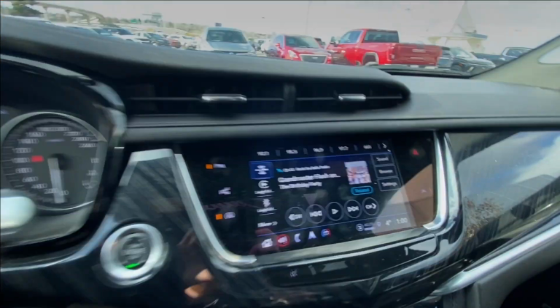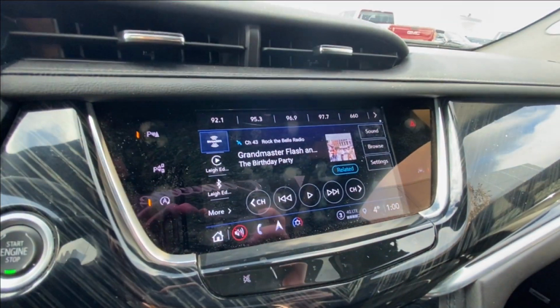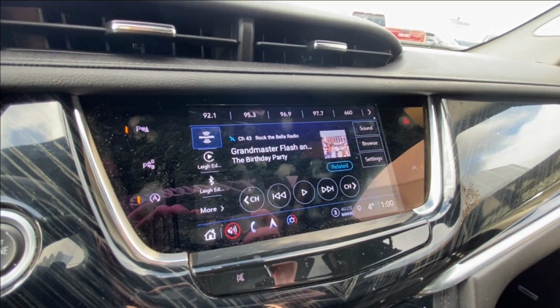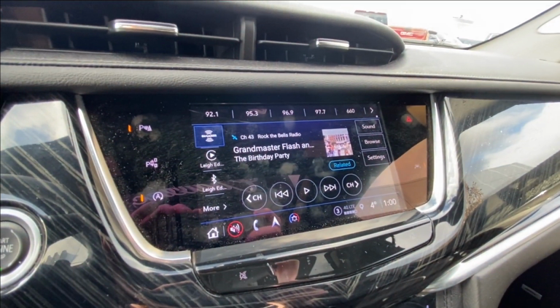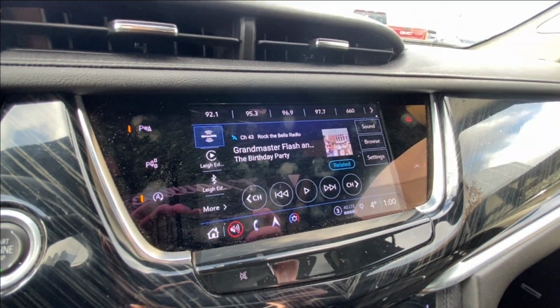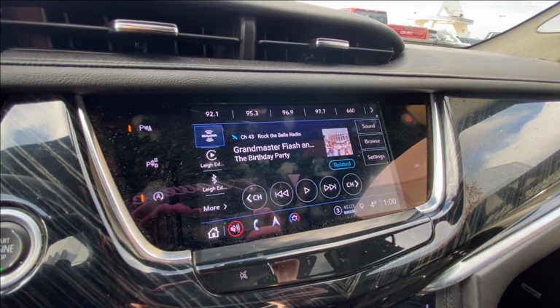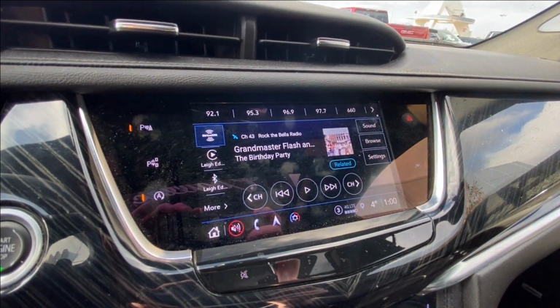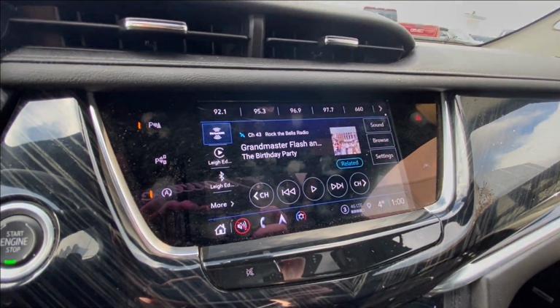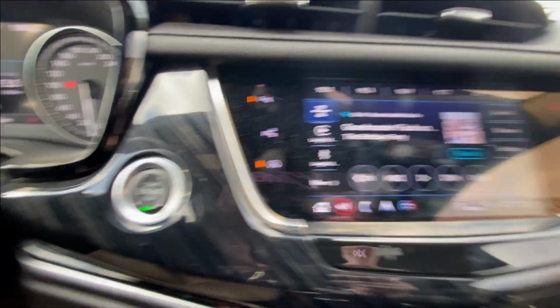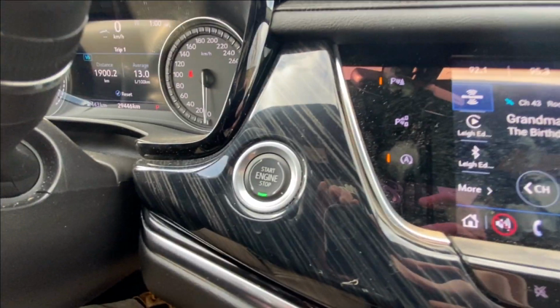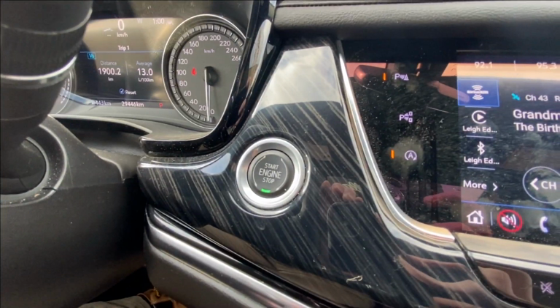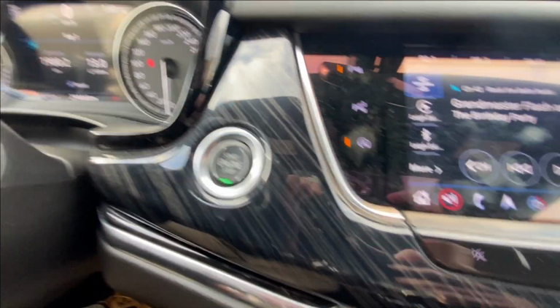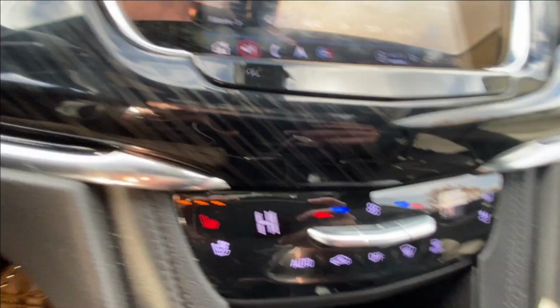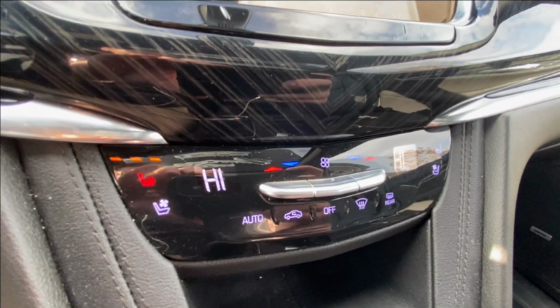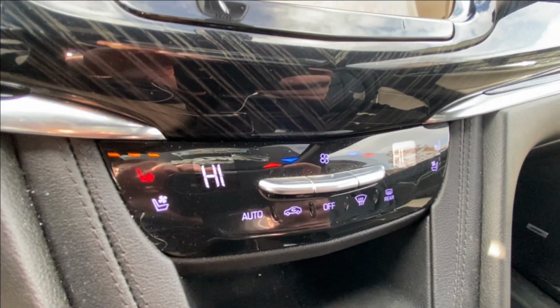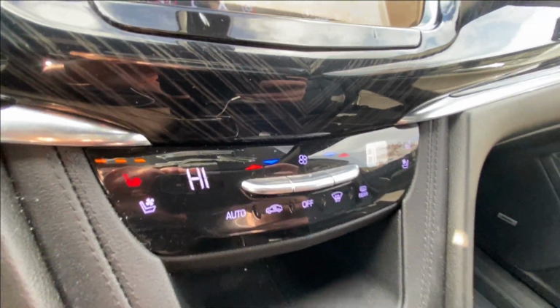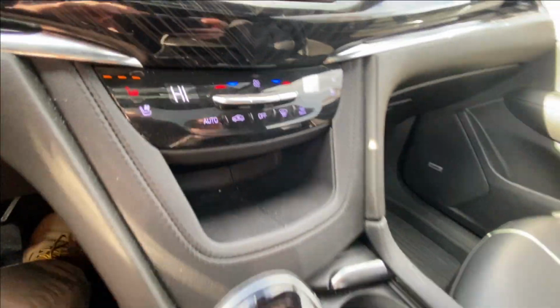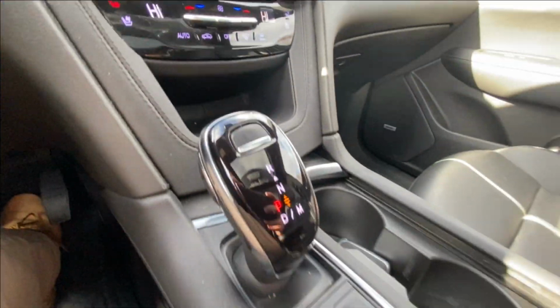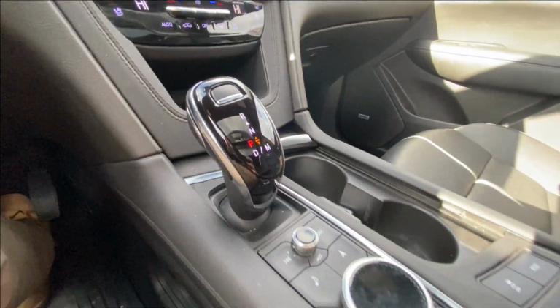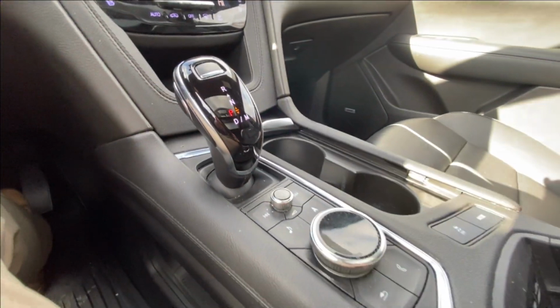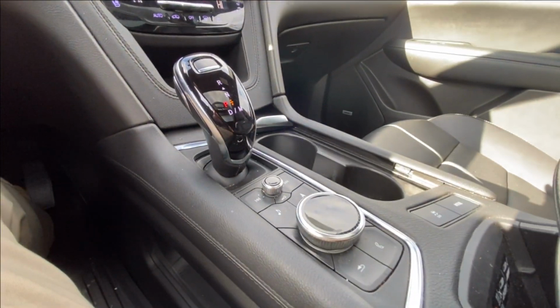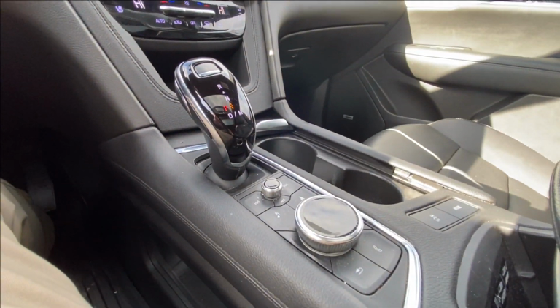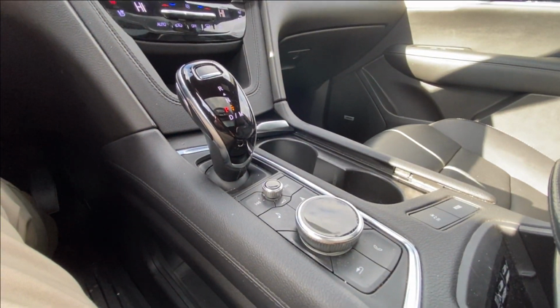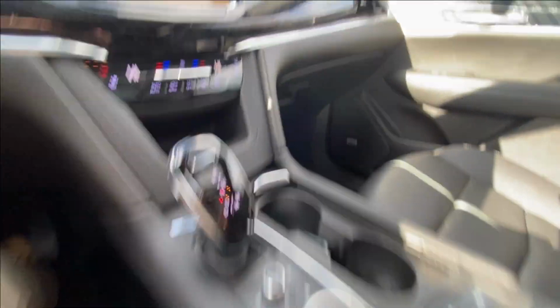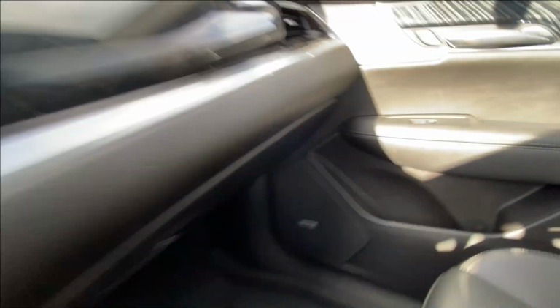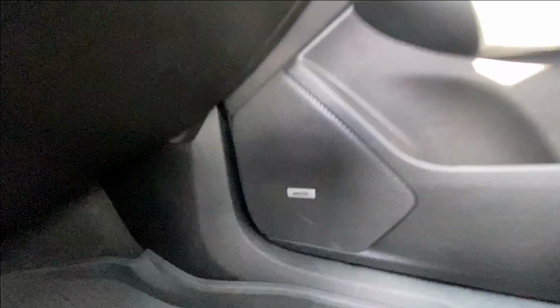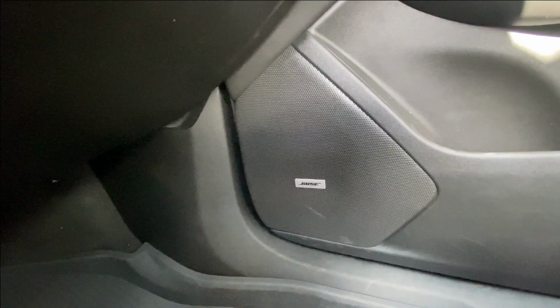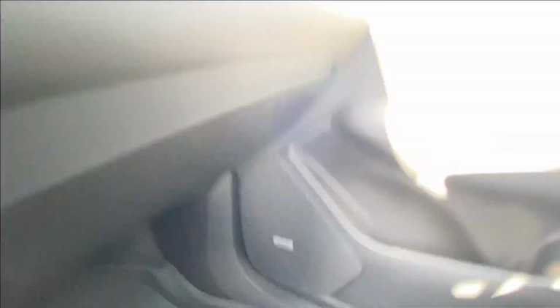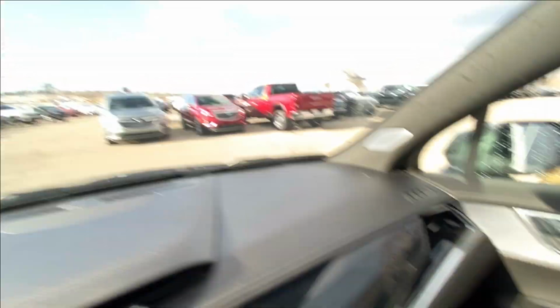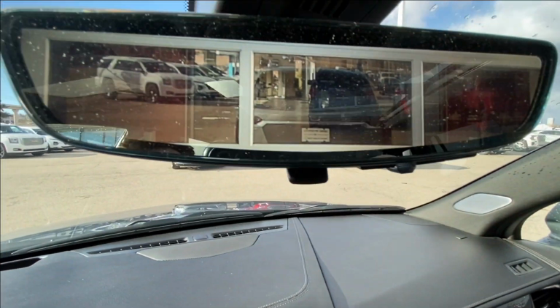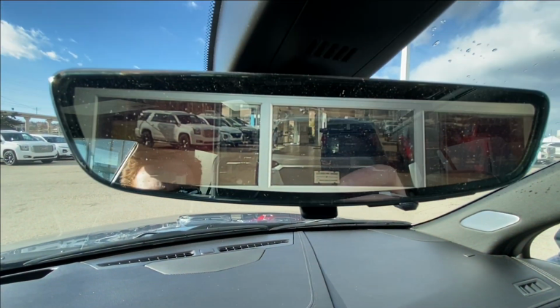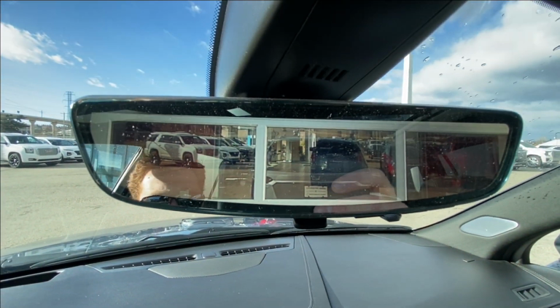An 8-inch touchscreen complete with Android Auto, Apple CarPlay, and Navigation is included. Push-to-Start ignition, Dual Zone Climate Control, and shifter, audio, and navigation controls can be found in the center console. Bose audio runs all throughout the vehicle, along with the rear-view mirror camera.